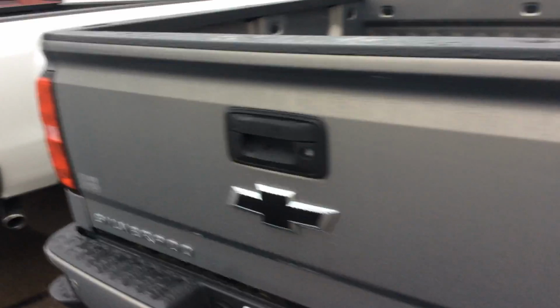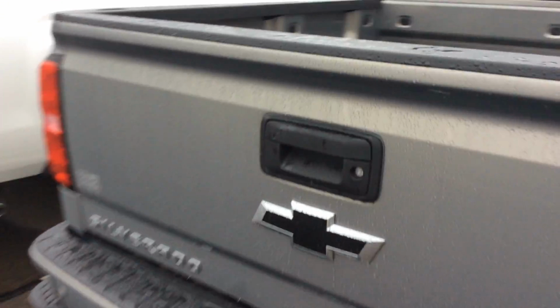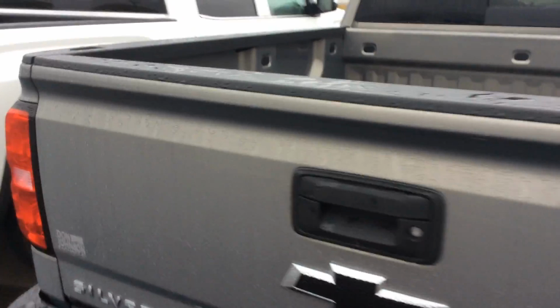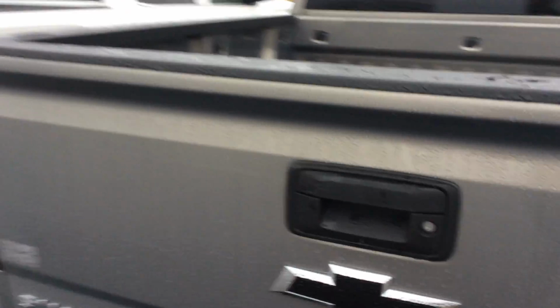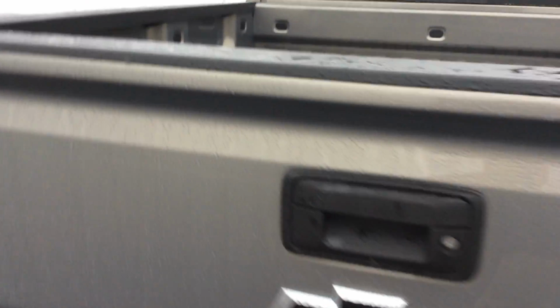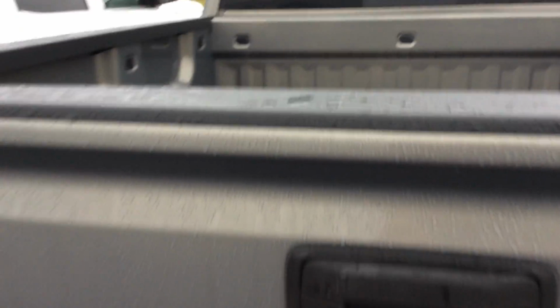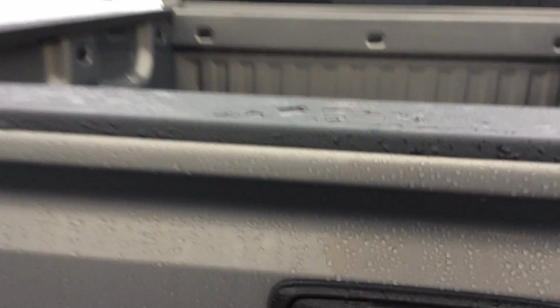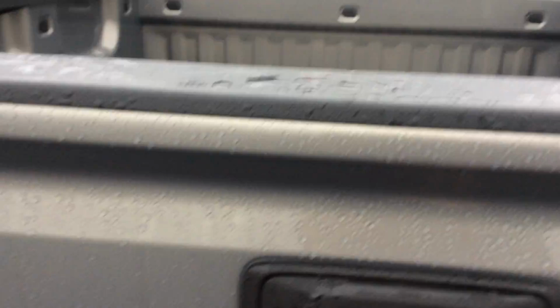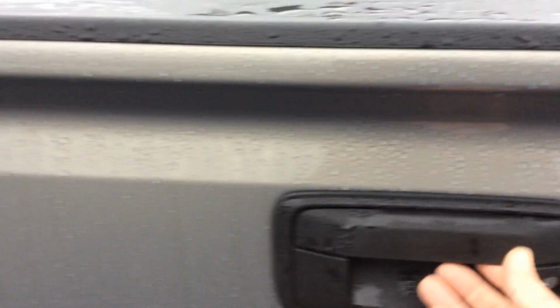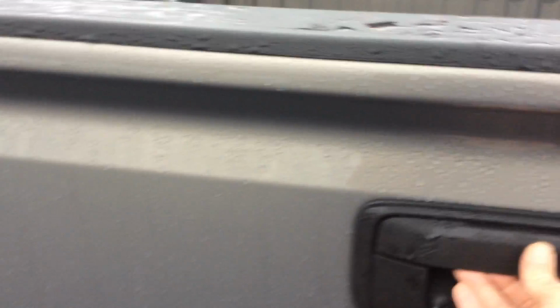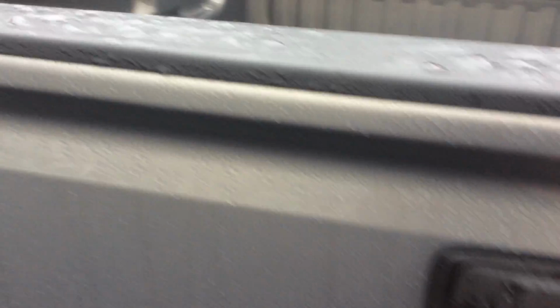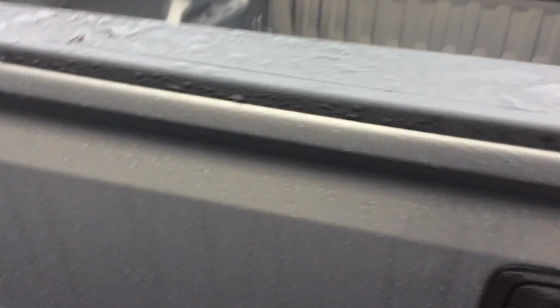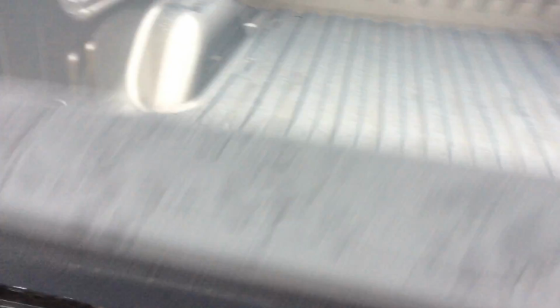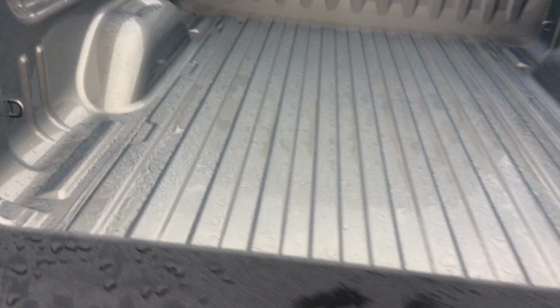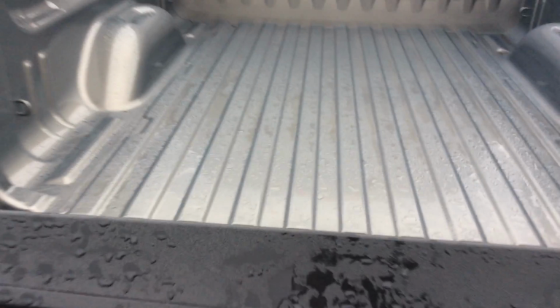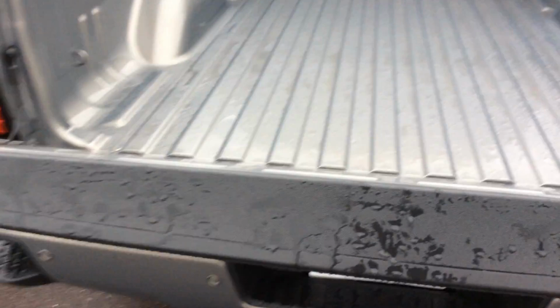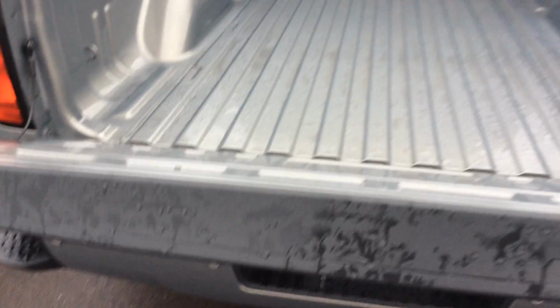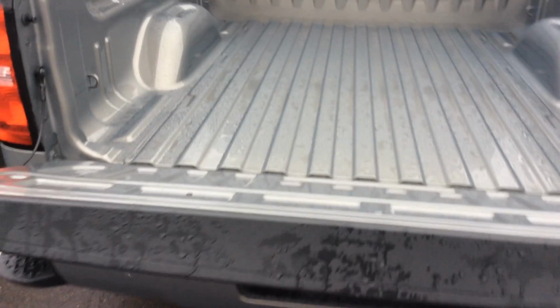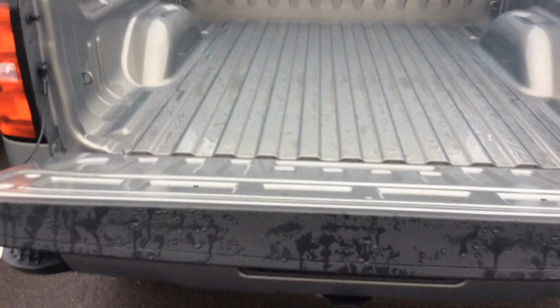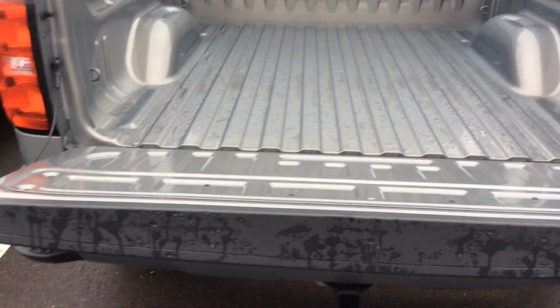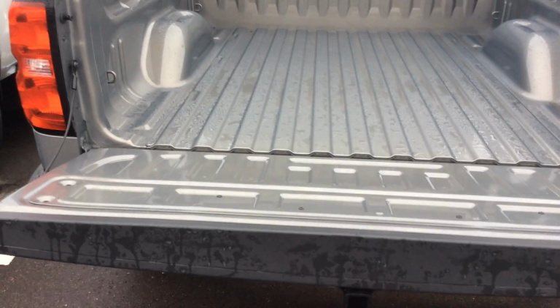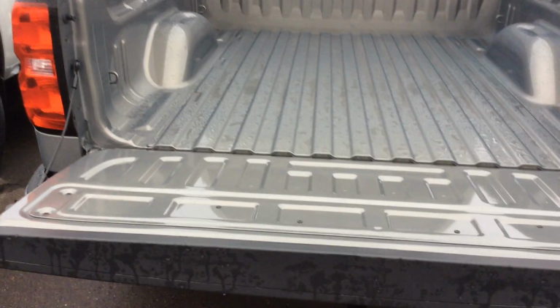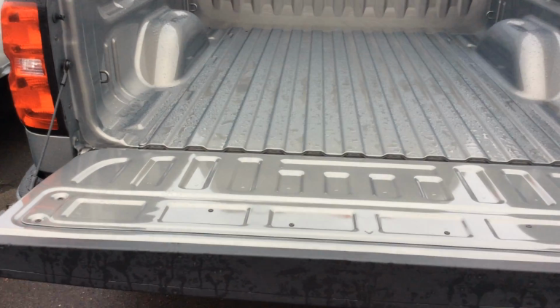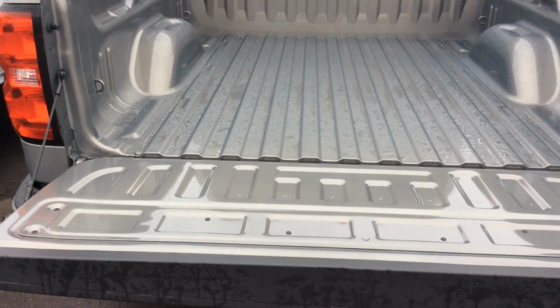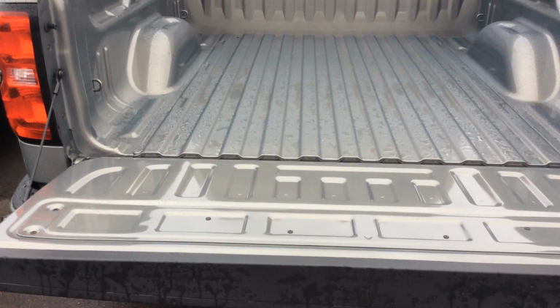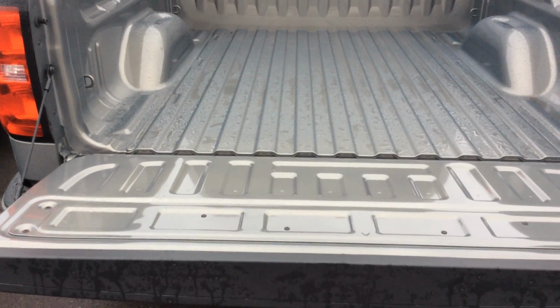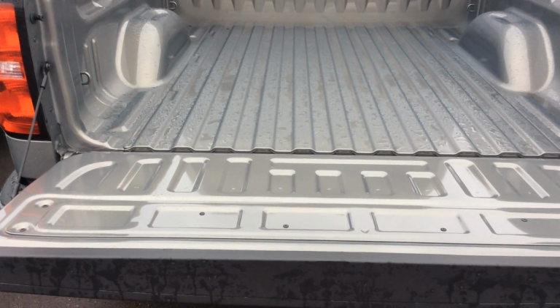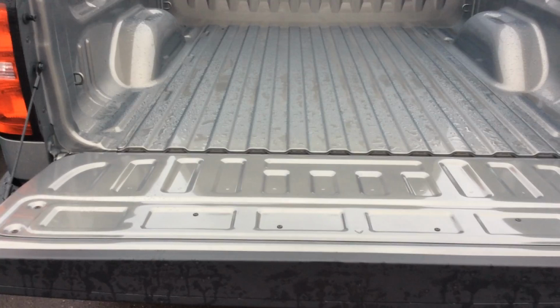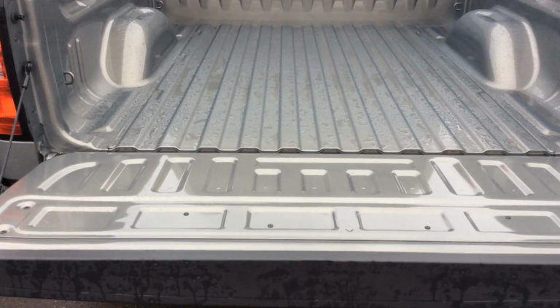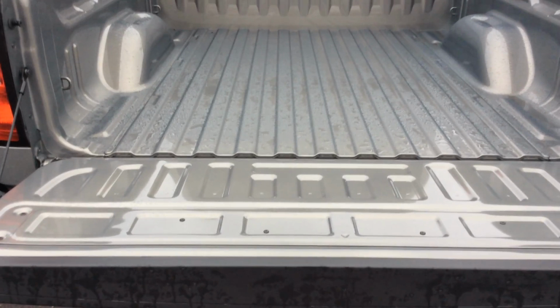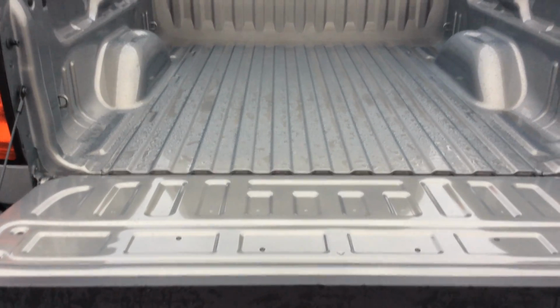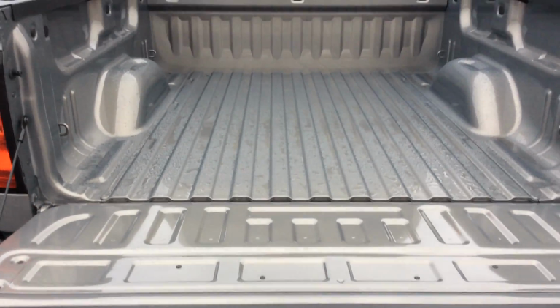The tailgate is locking, so when you hit the power lock button it's going to include the tailgate as well, and it does have the self-lowering tailgate feature too.